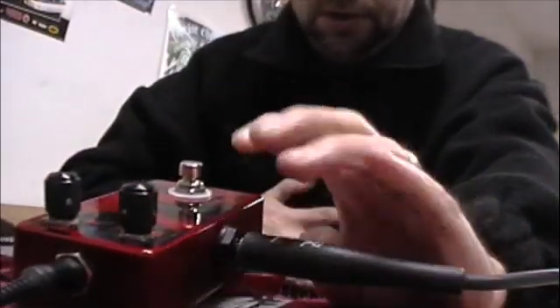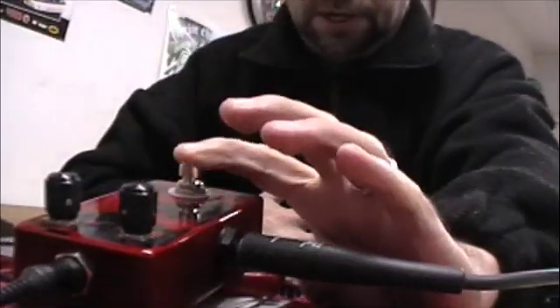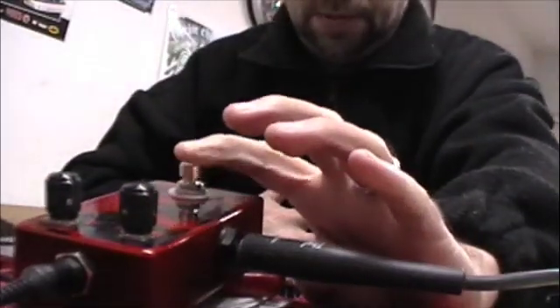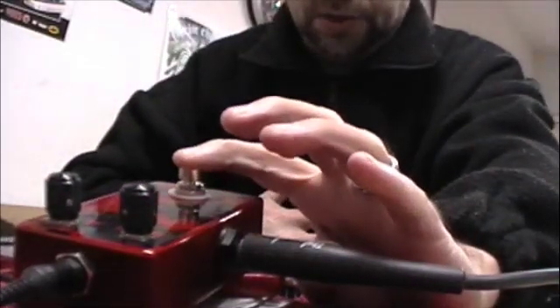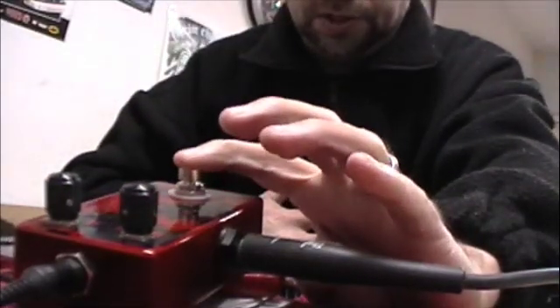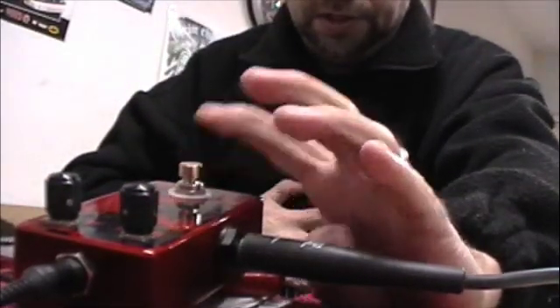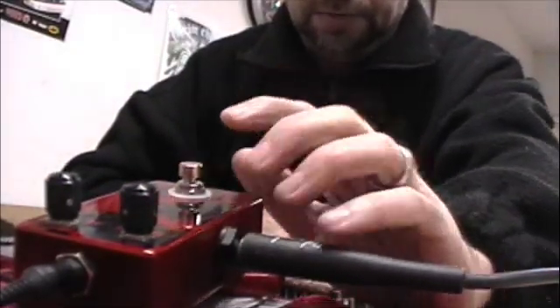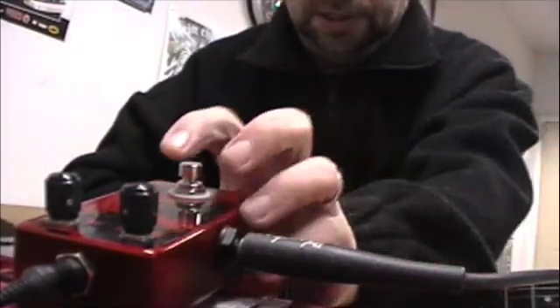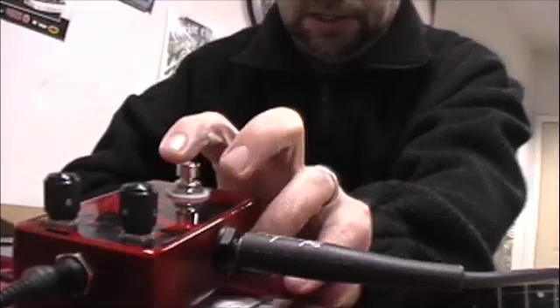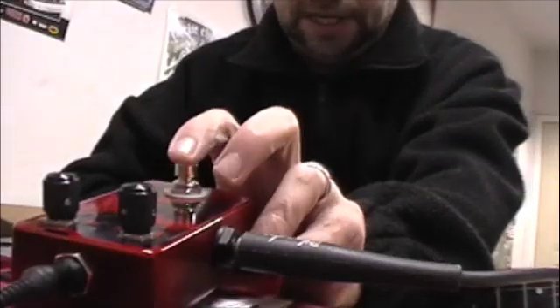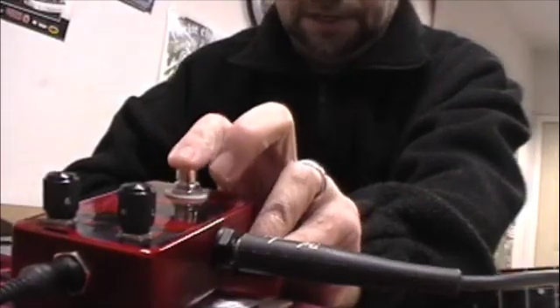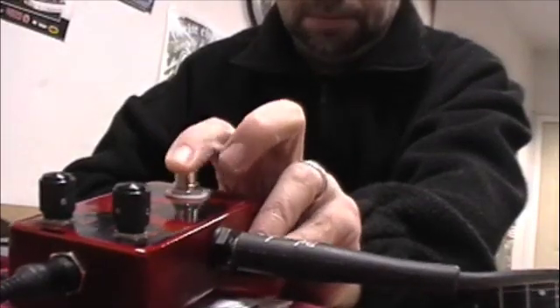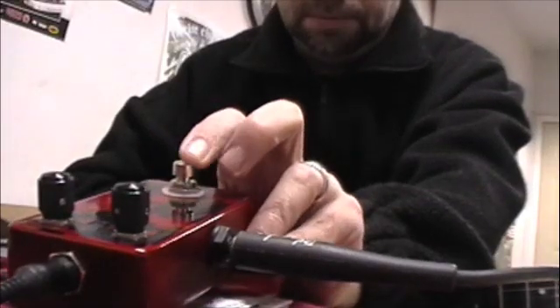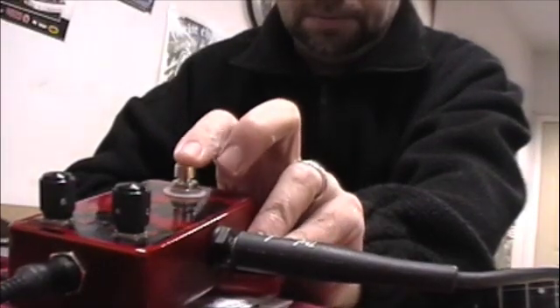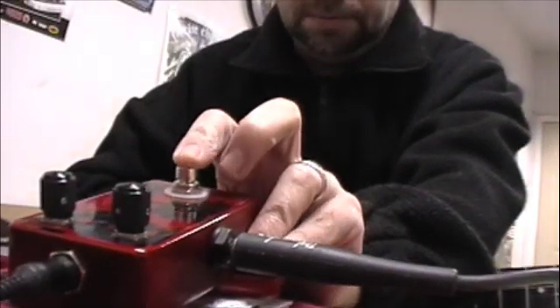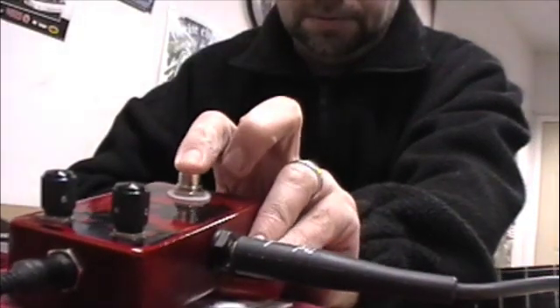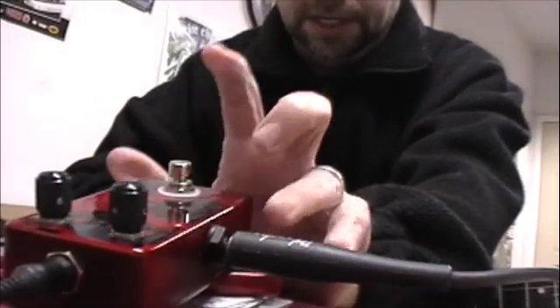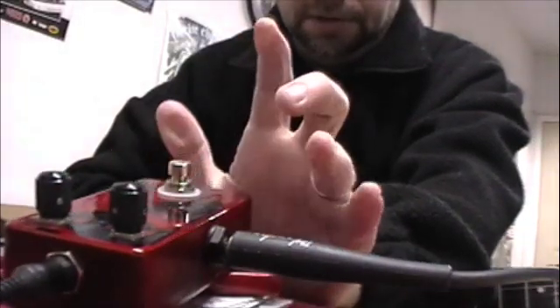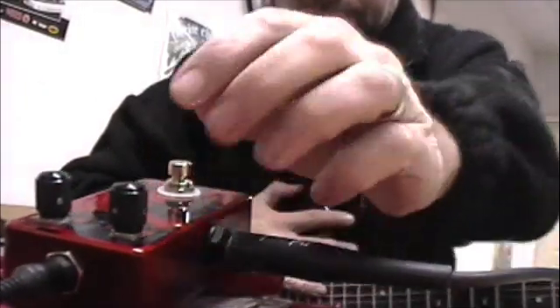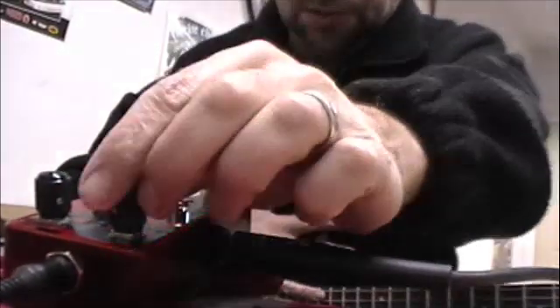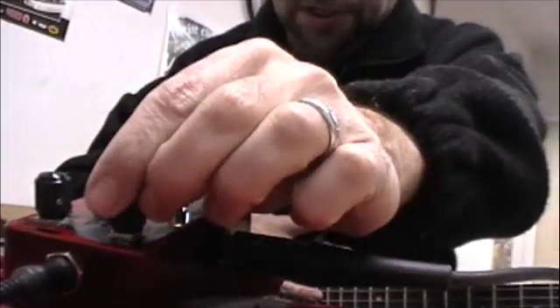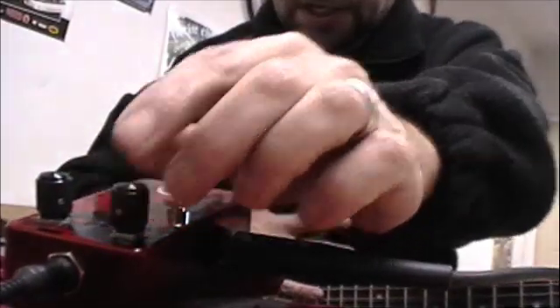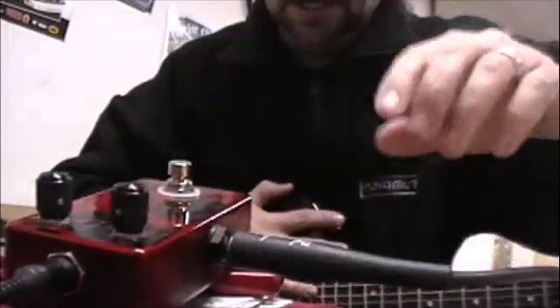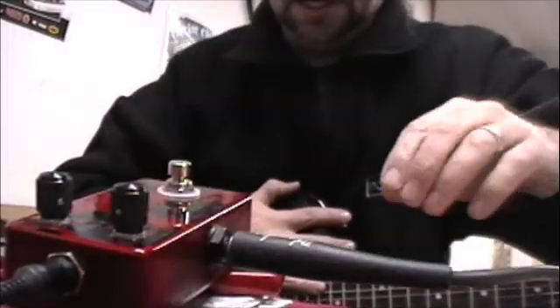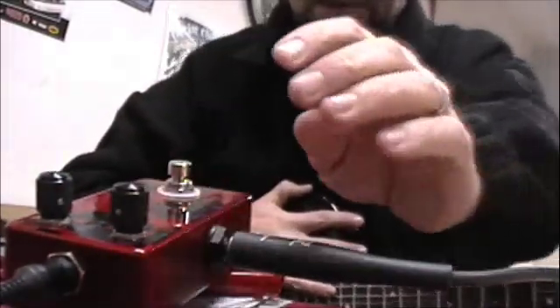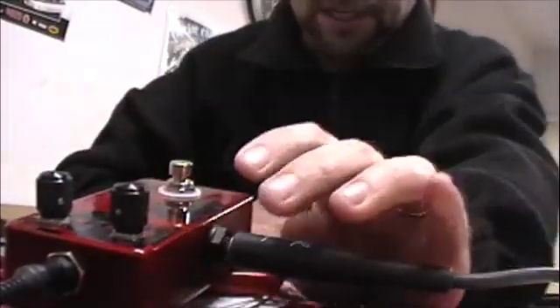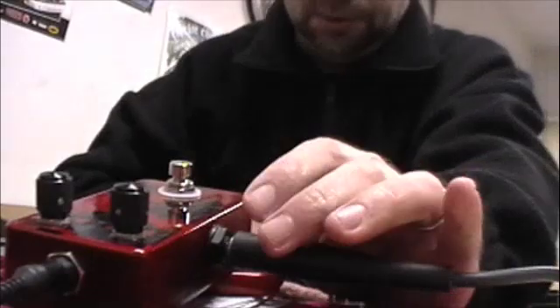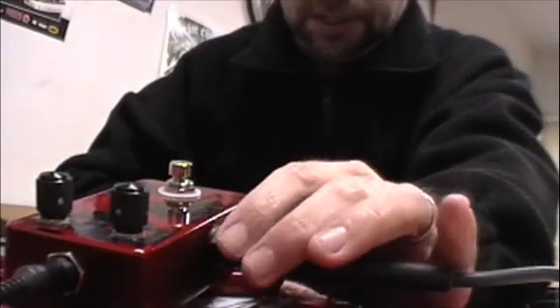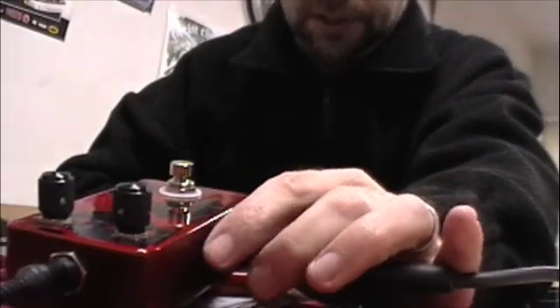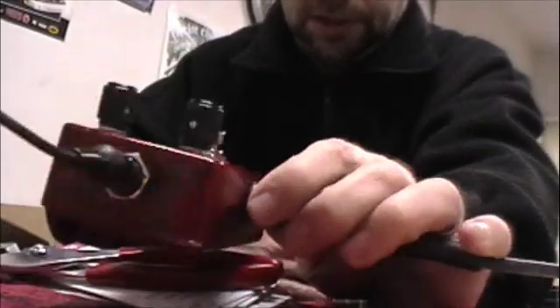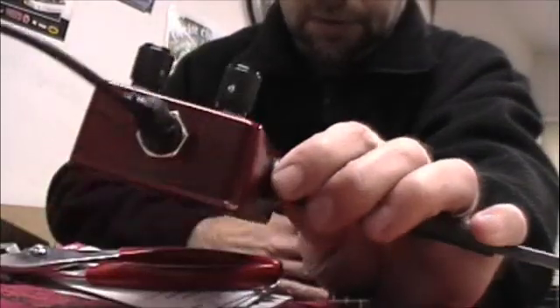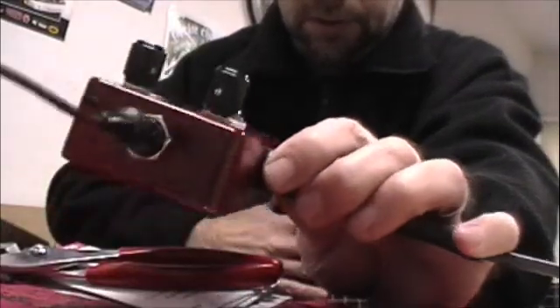We've got the bypass switch on here now. We'll go ahead and activate it — and off. So that's pretty neat.